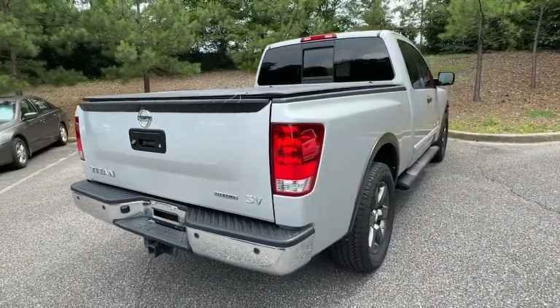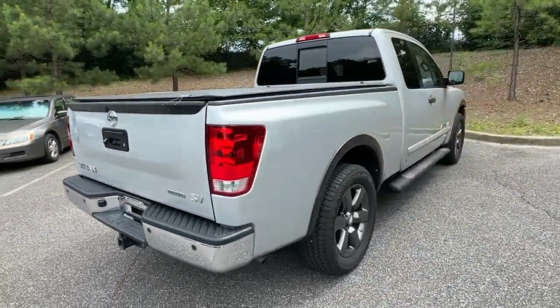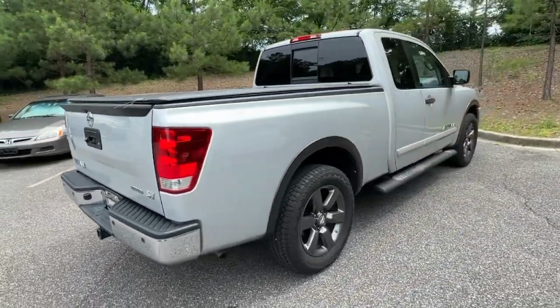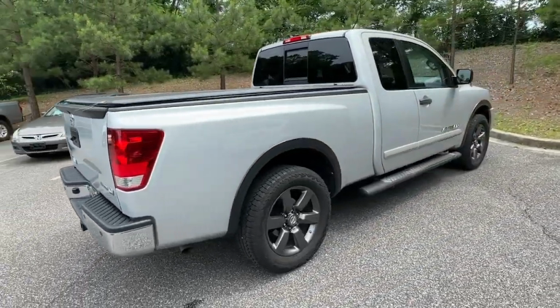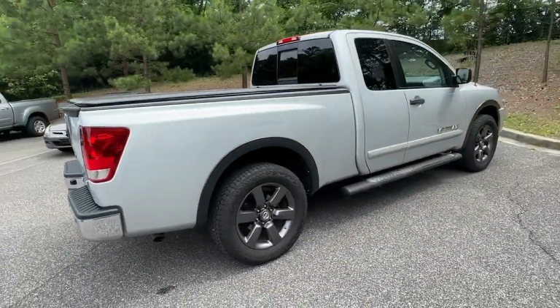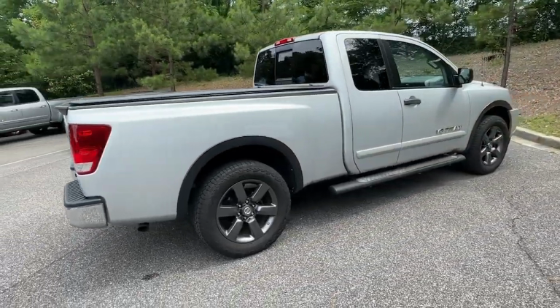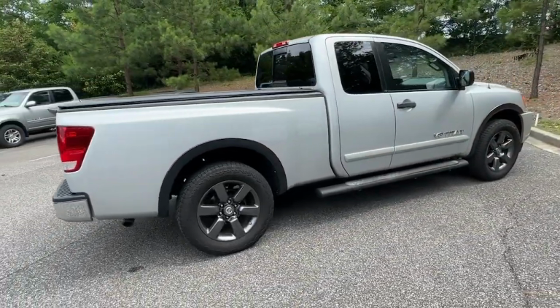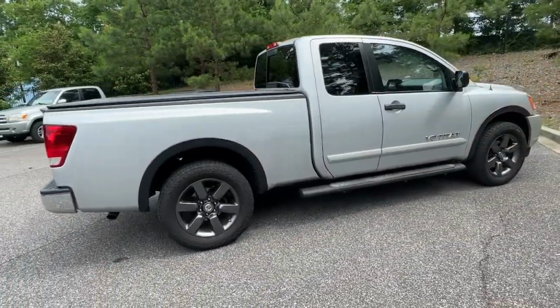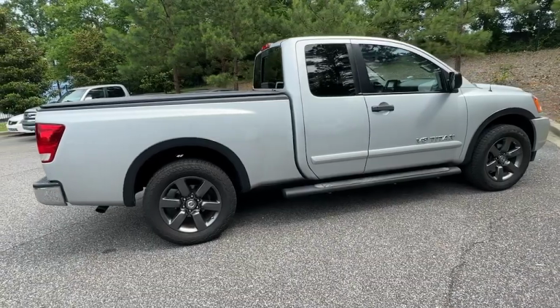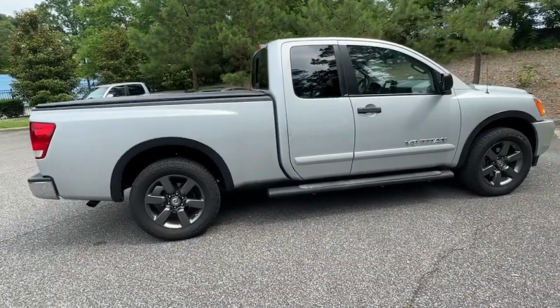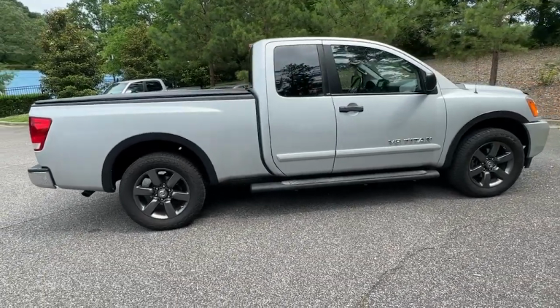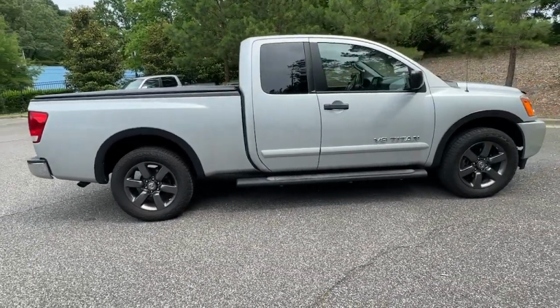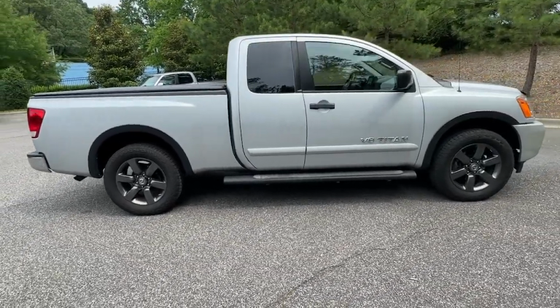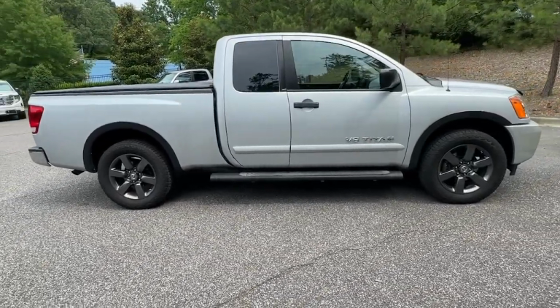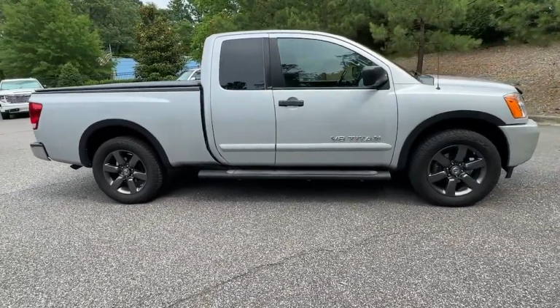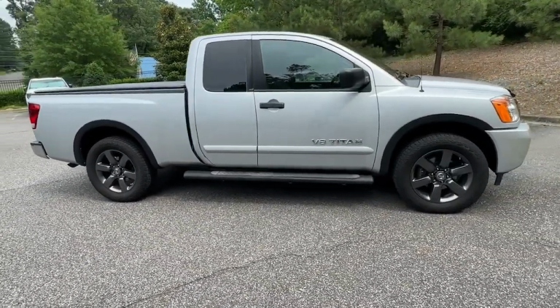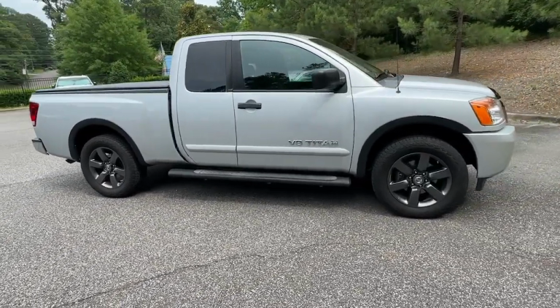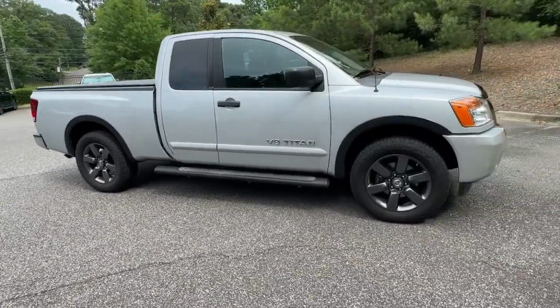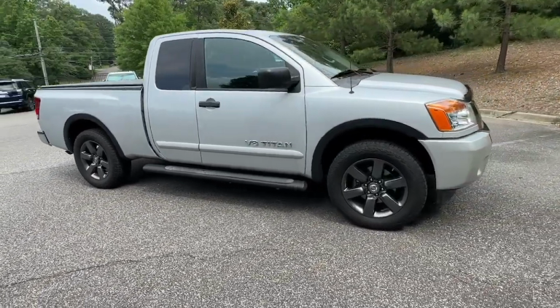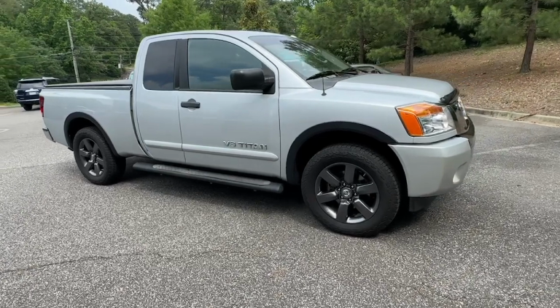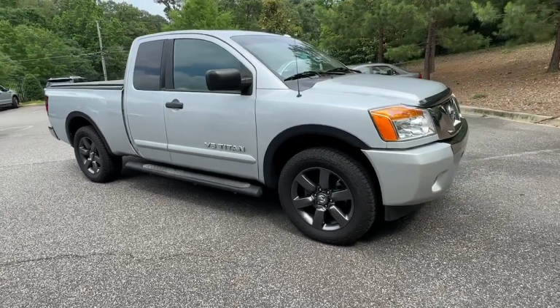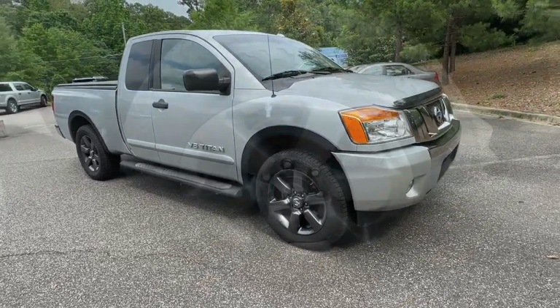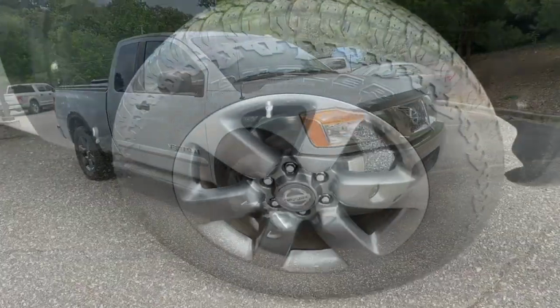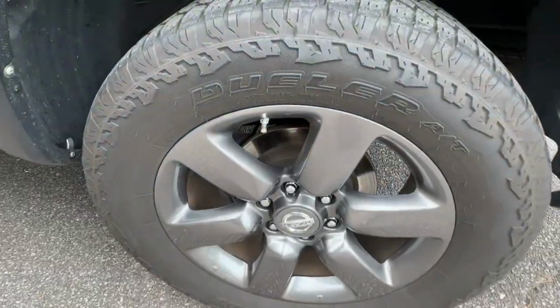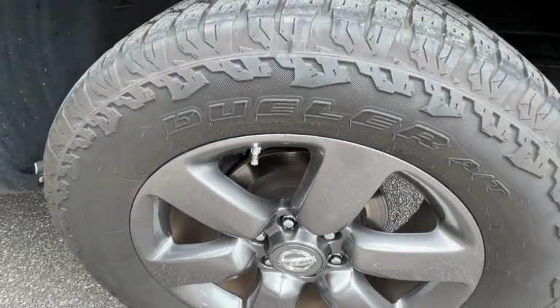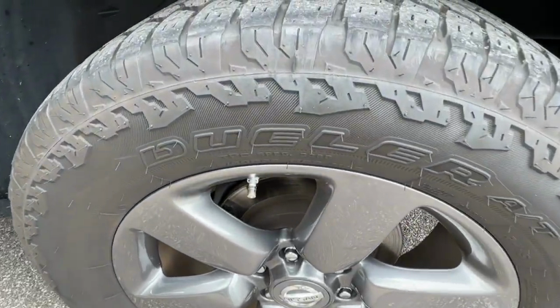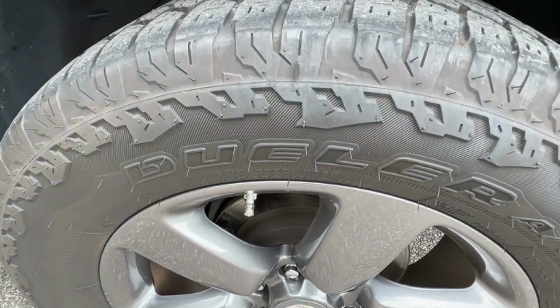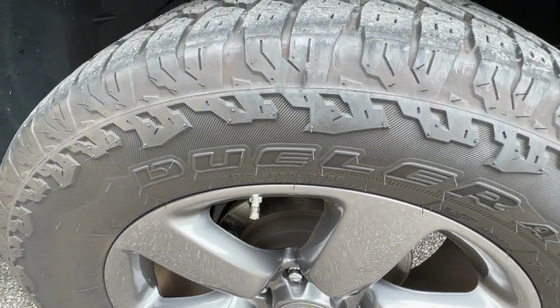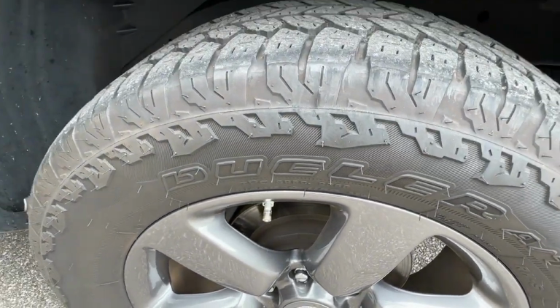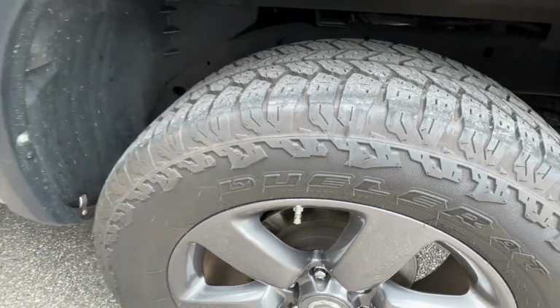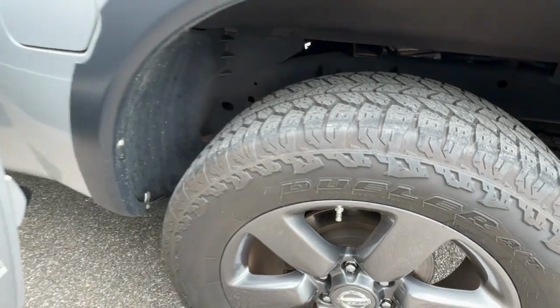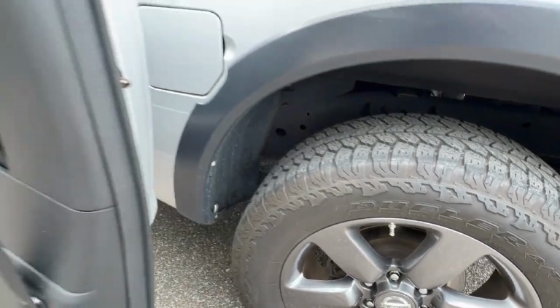Keyless entry, steering wheel audio controls, aluminum wheels, alarm, electronic stability control, split bench seat, traction control, intermittent wipers, tire pressure monitoring system, passenger vanity mirror.